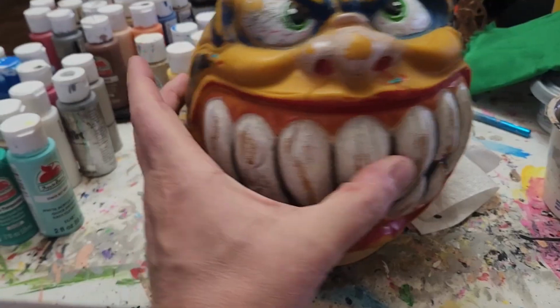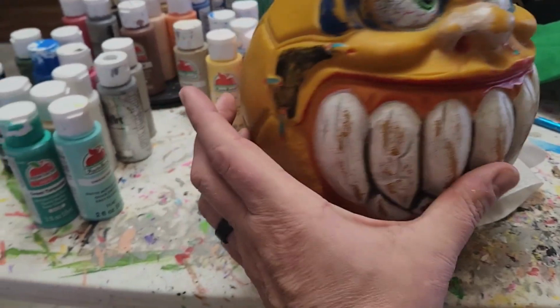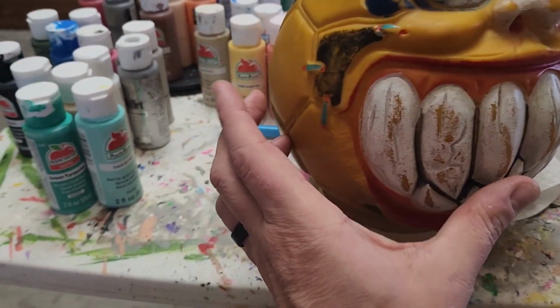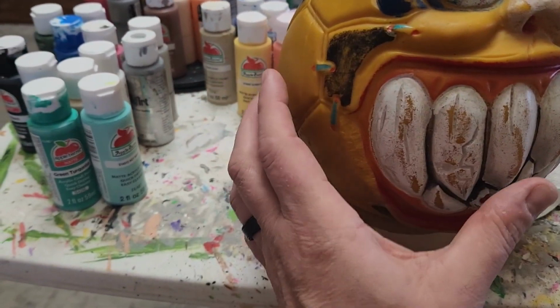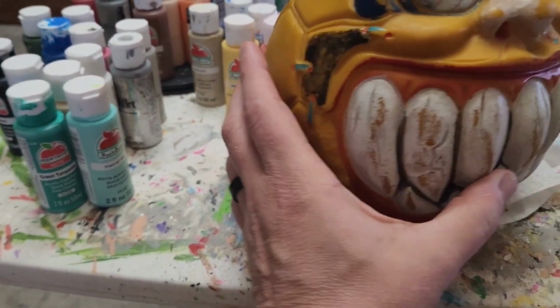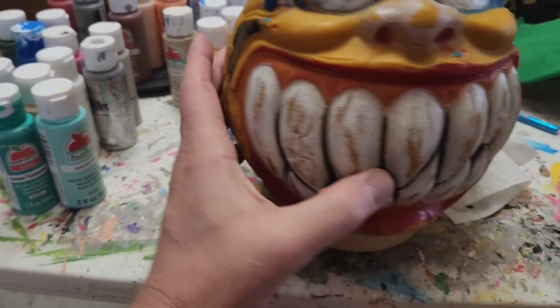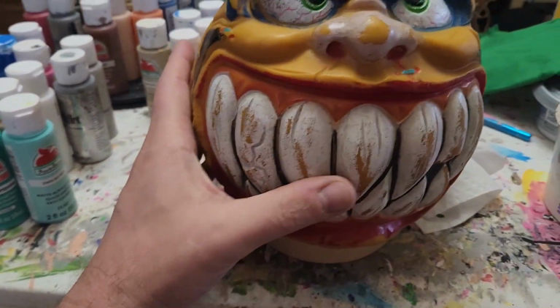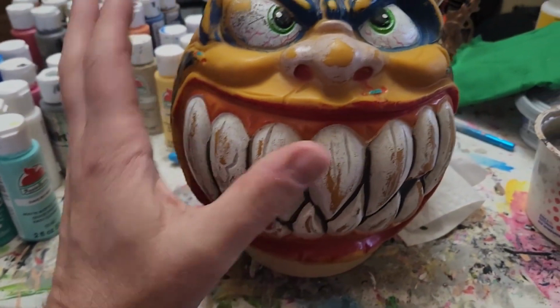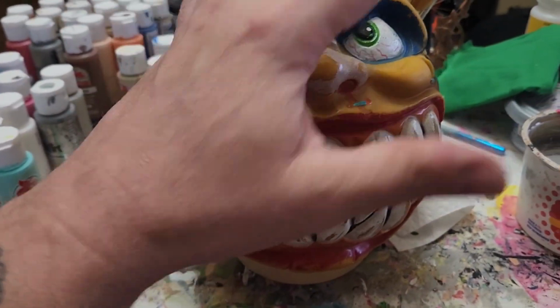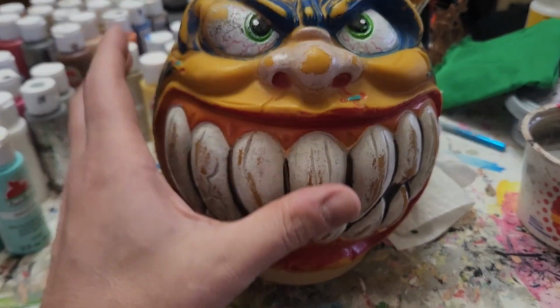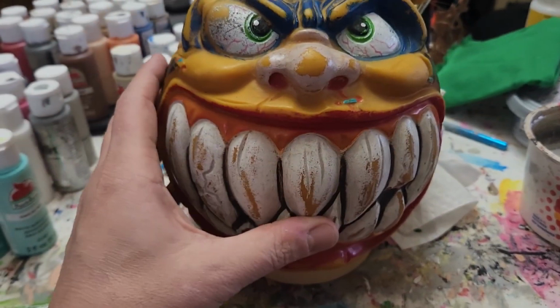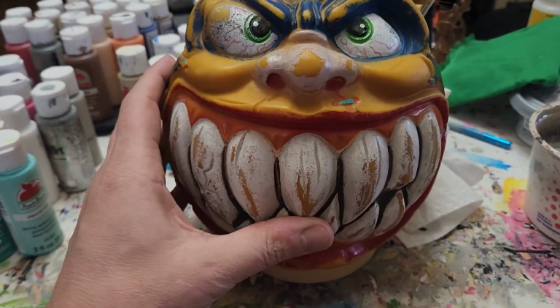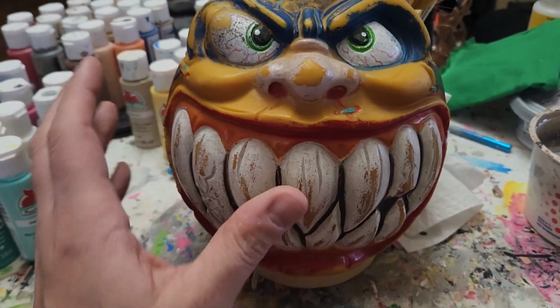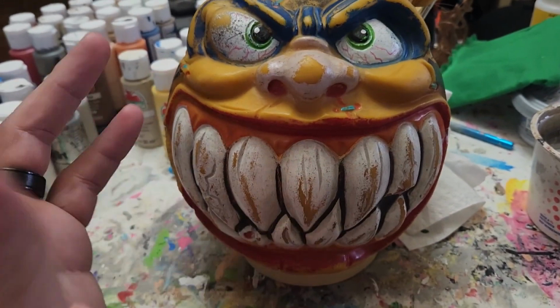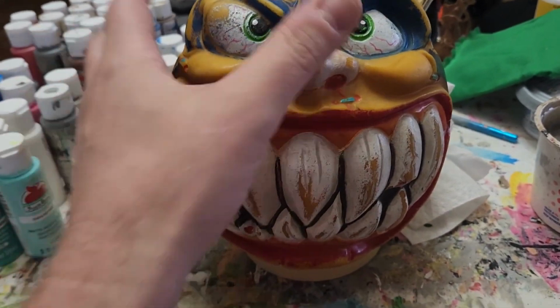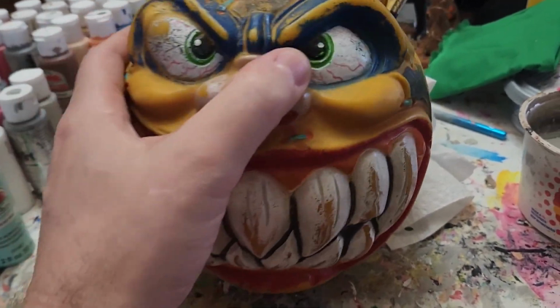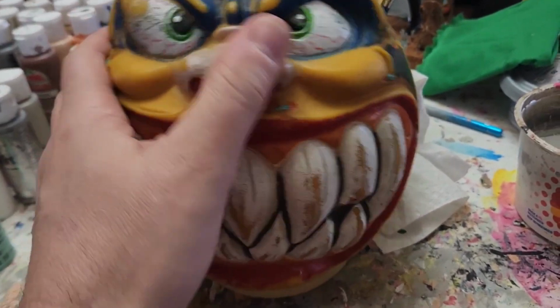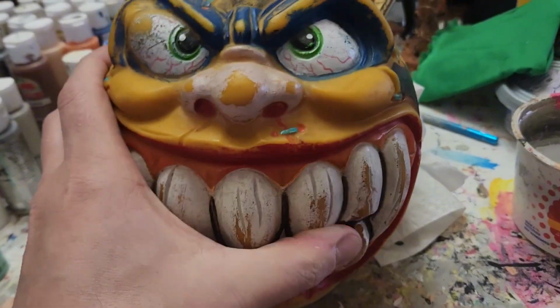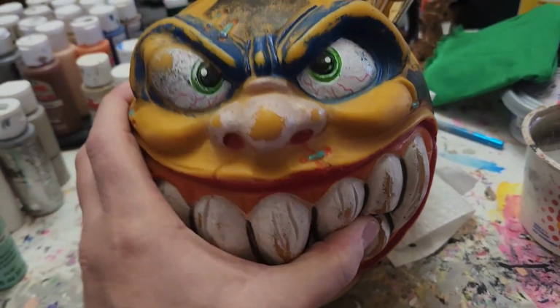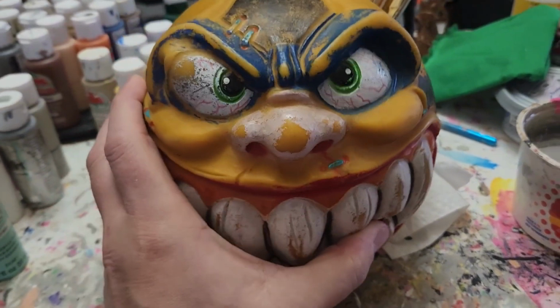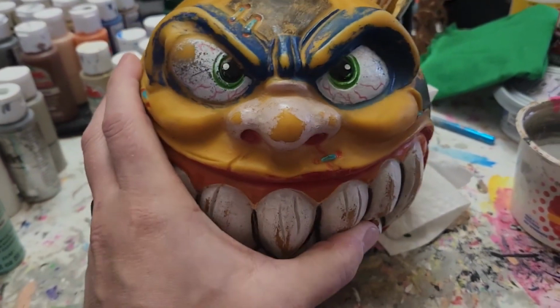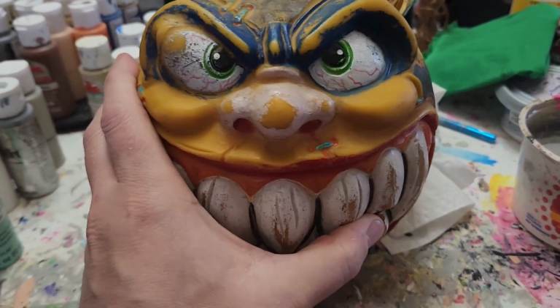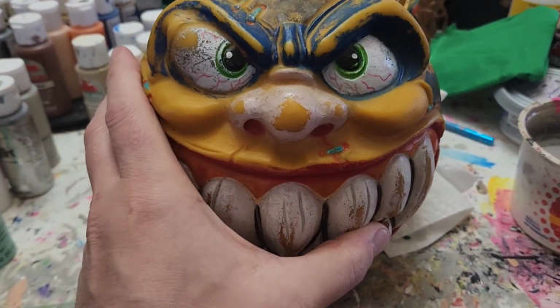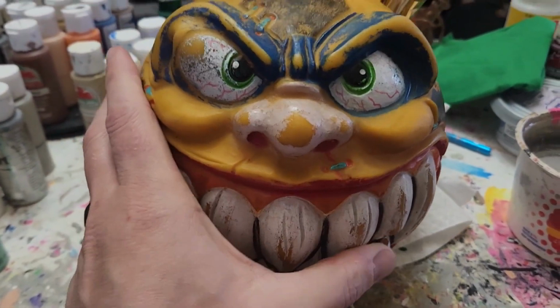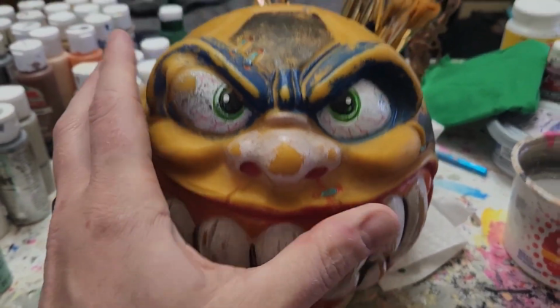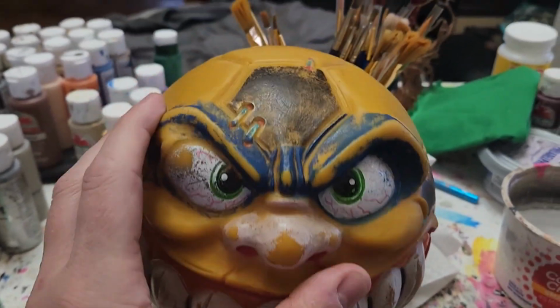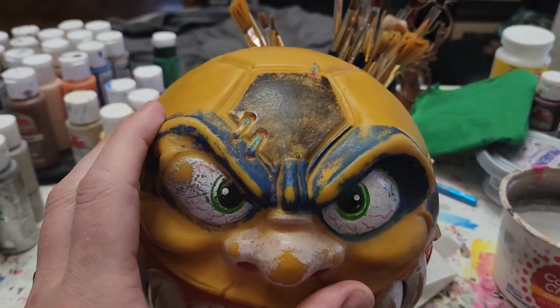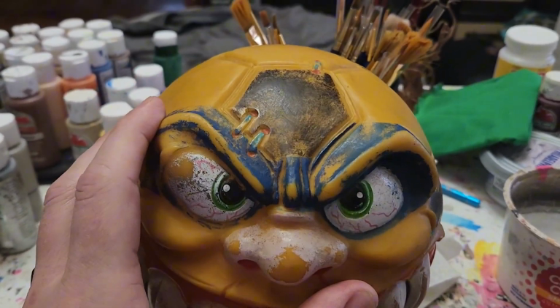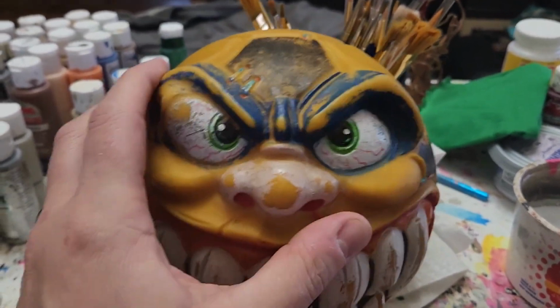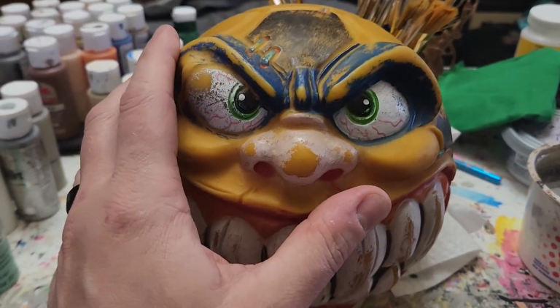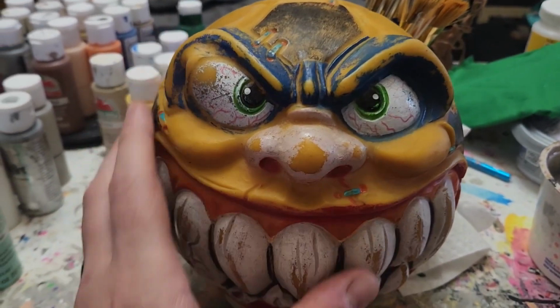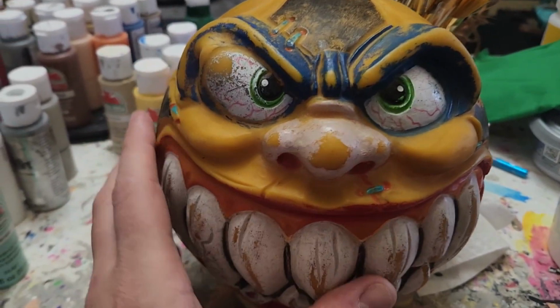I'm going to keep it, and I'll enjoy it more since I redid it. It'll be mine. Tough luck for people who wanted to knock my prices way down.